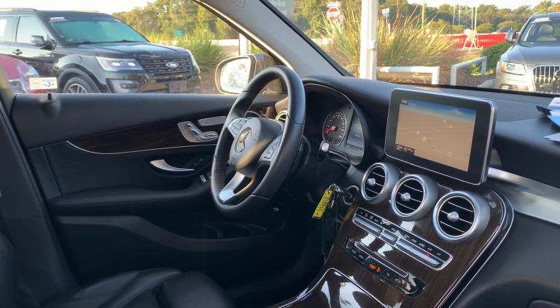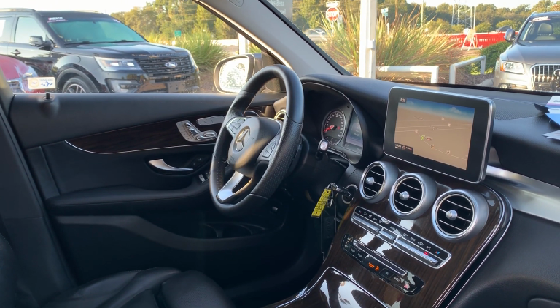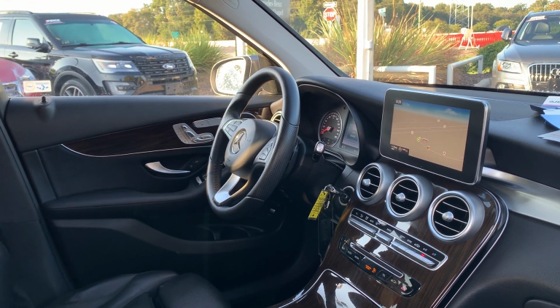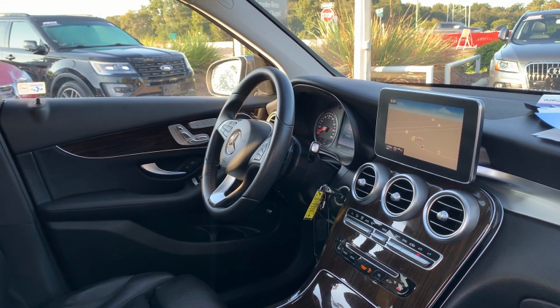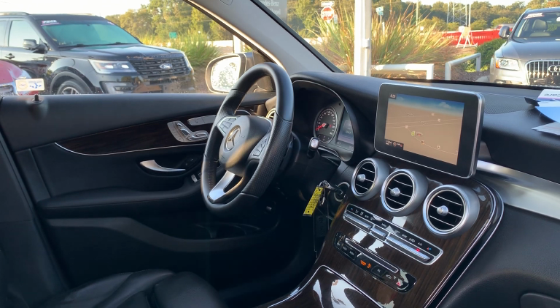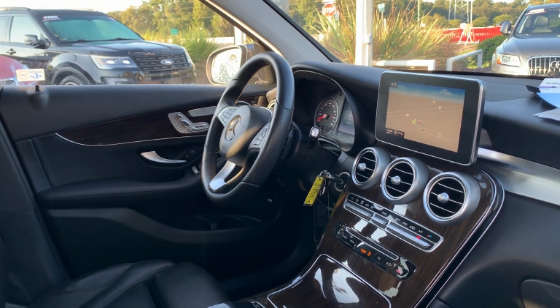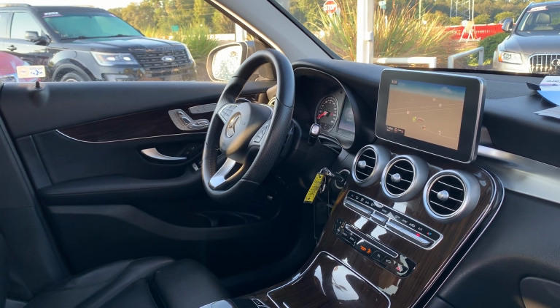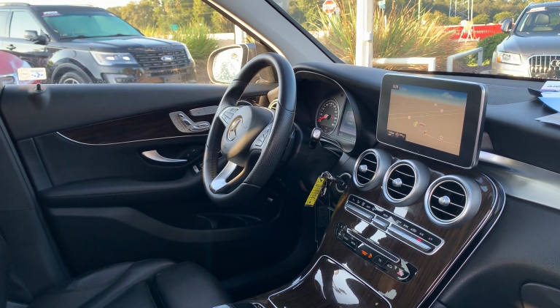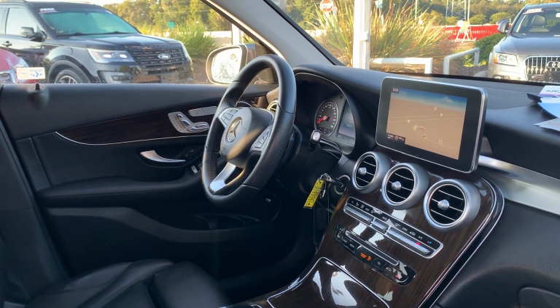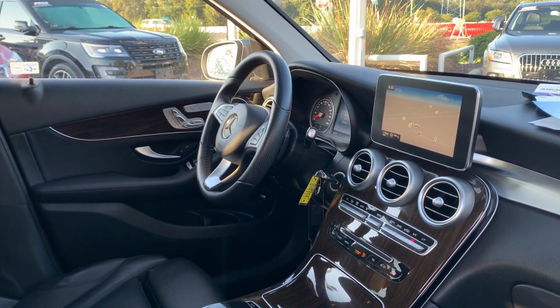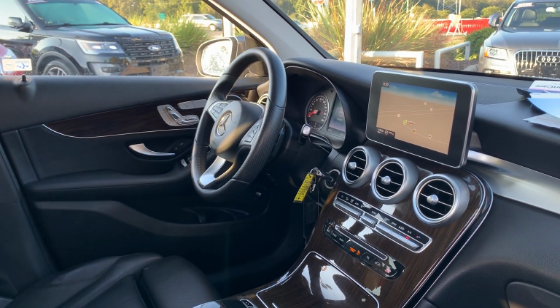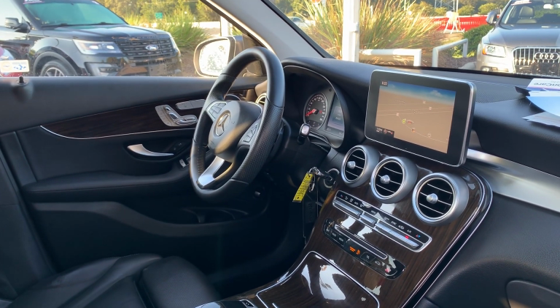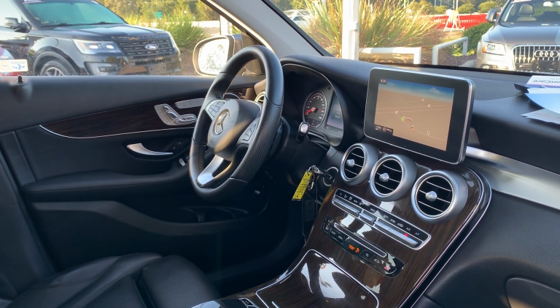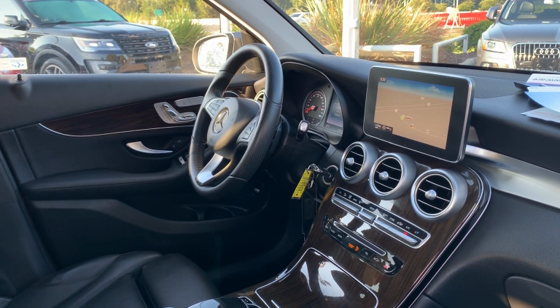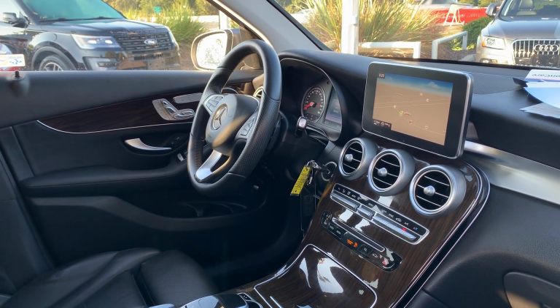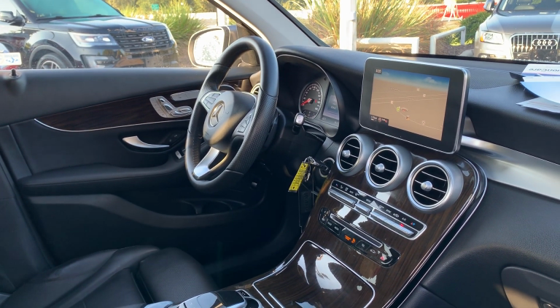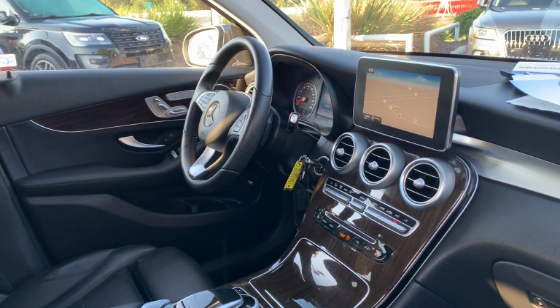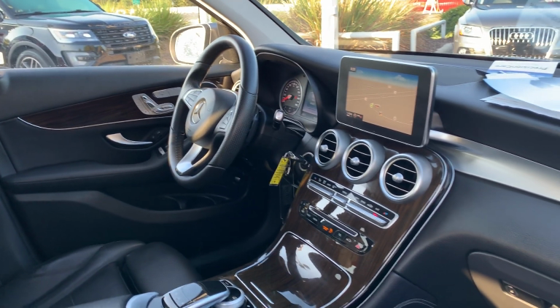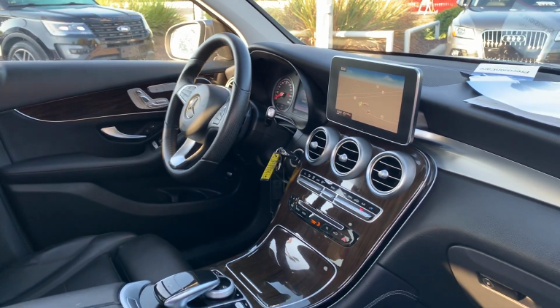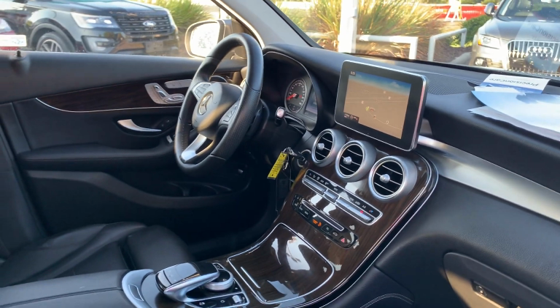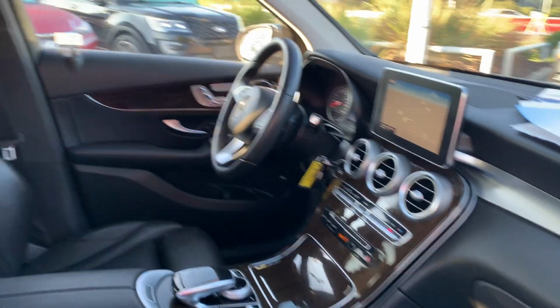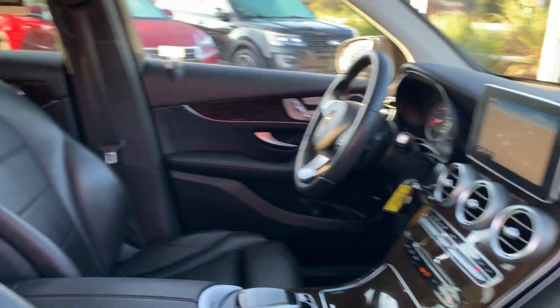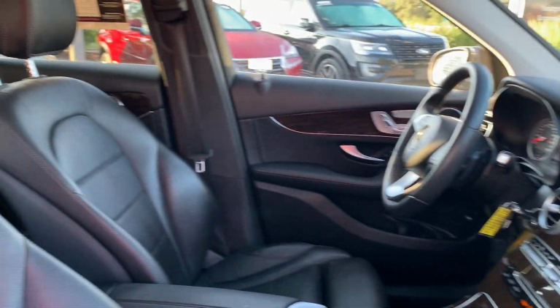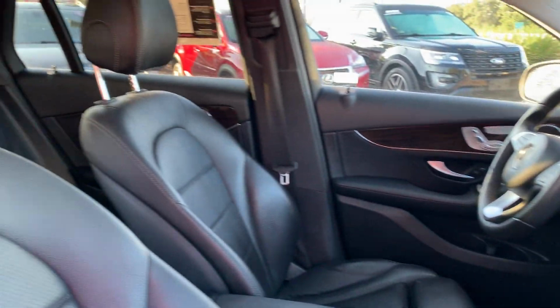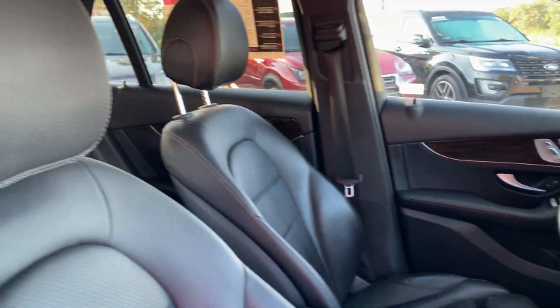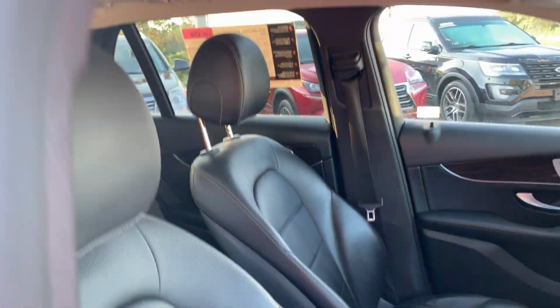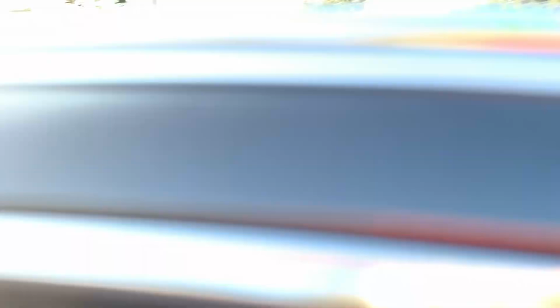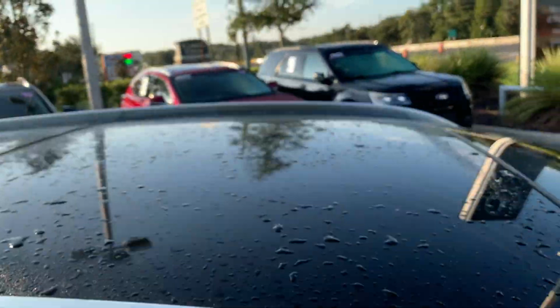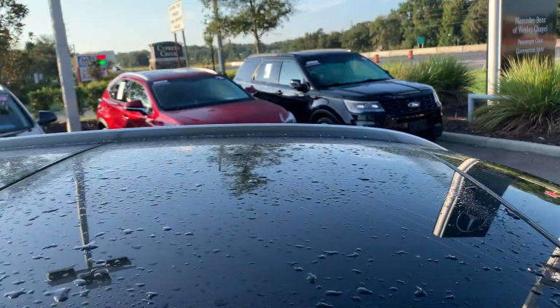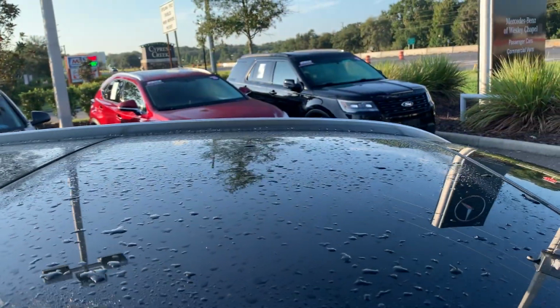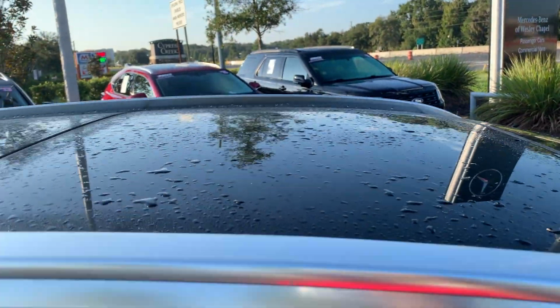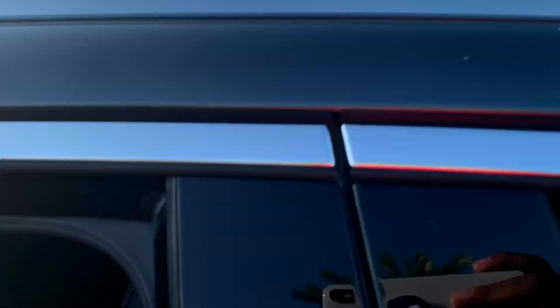Bluetooth for your cell phone, navigation, satellite radio, electronic climate control, traction control, CD player, power moonroof.